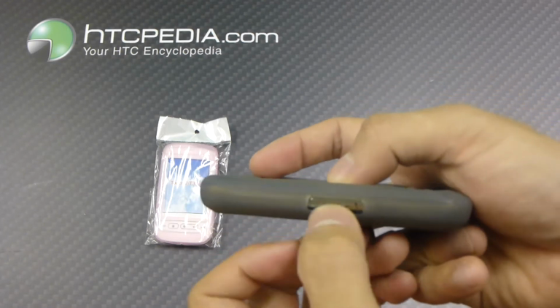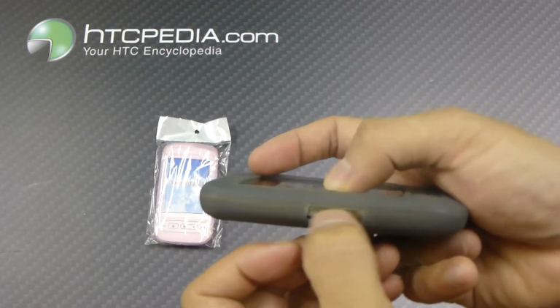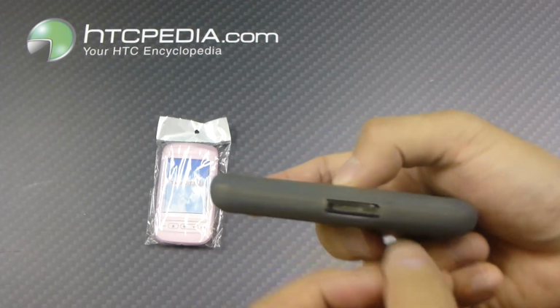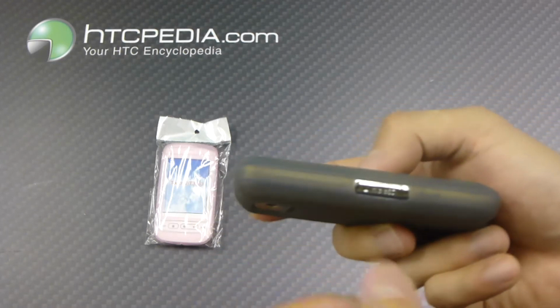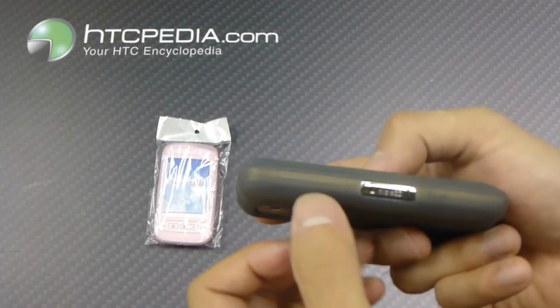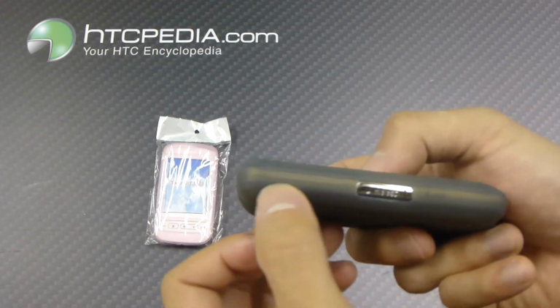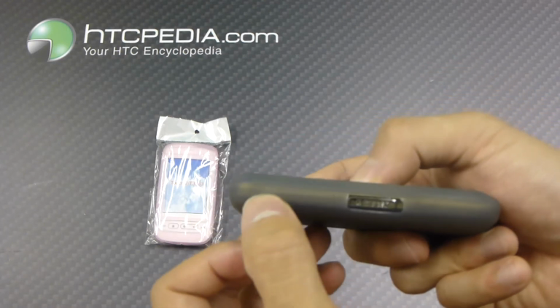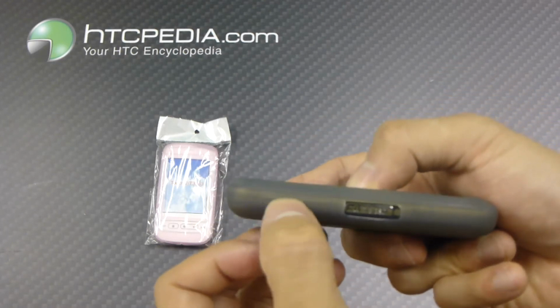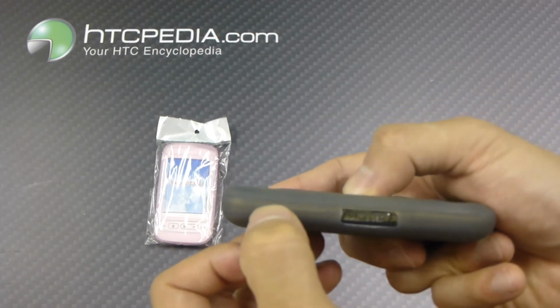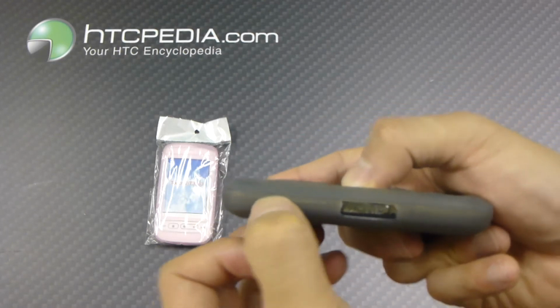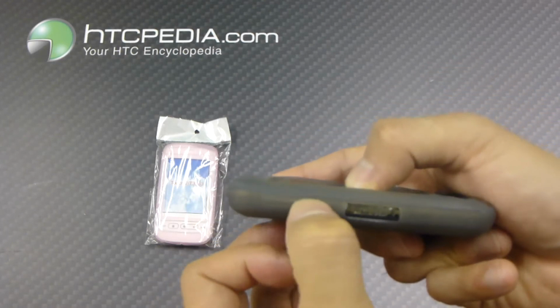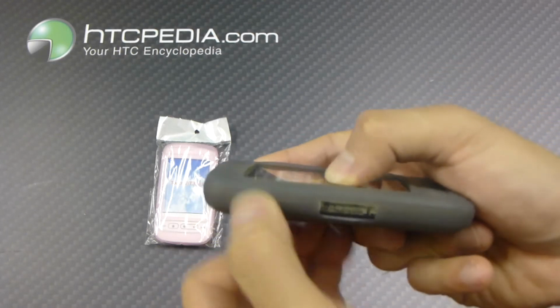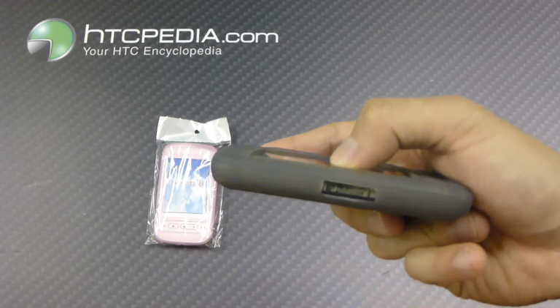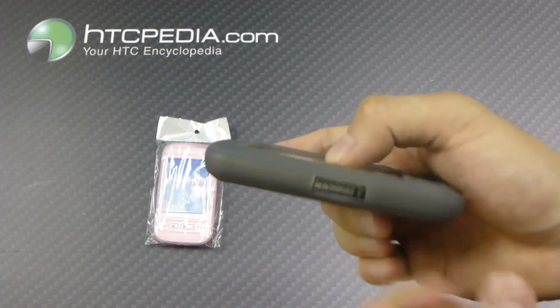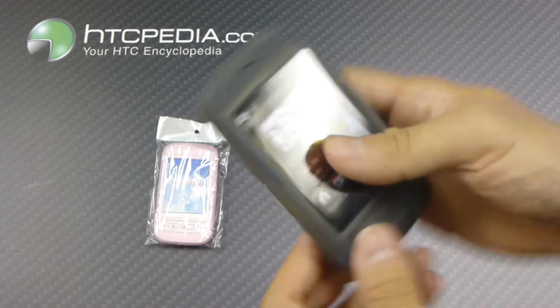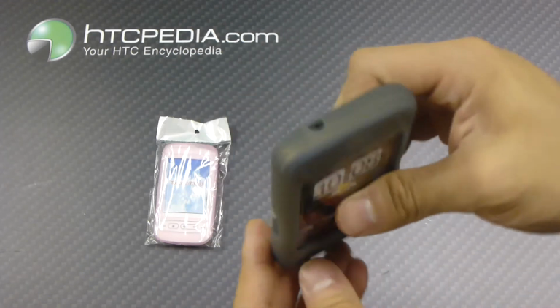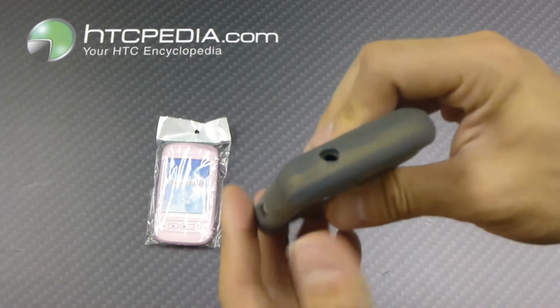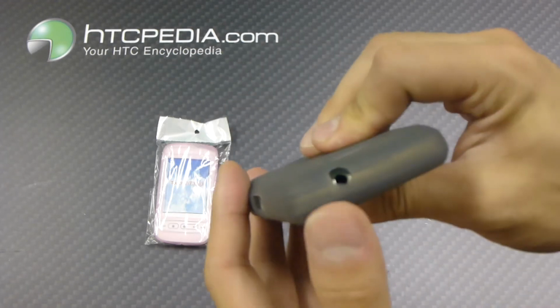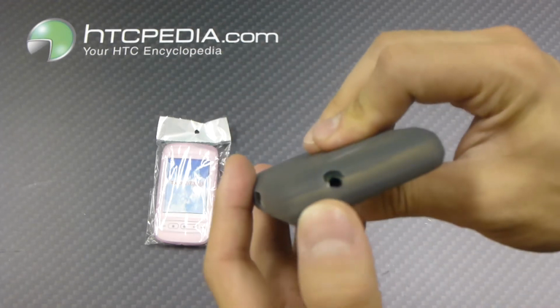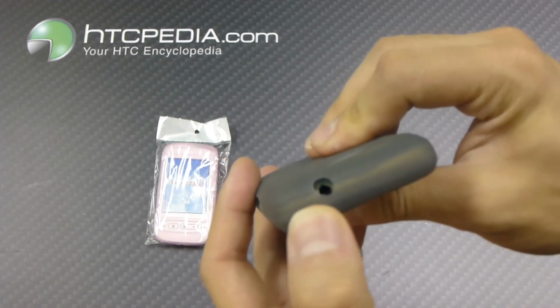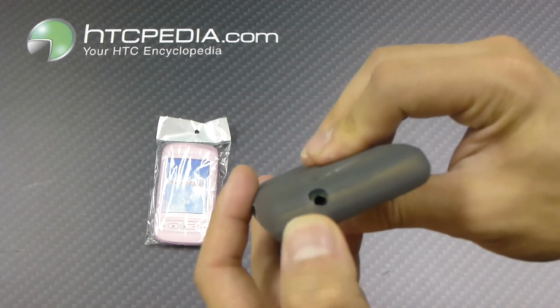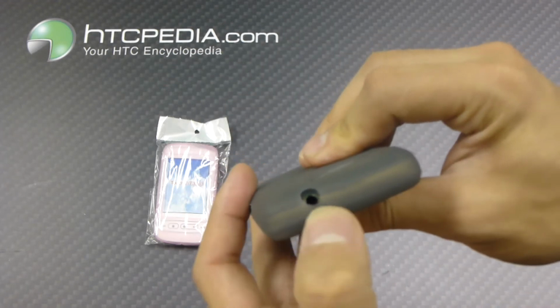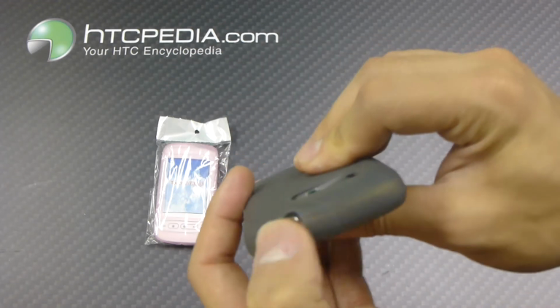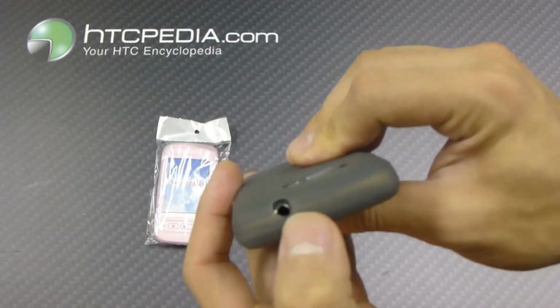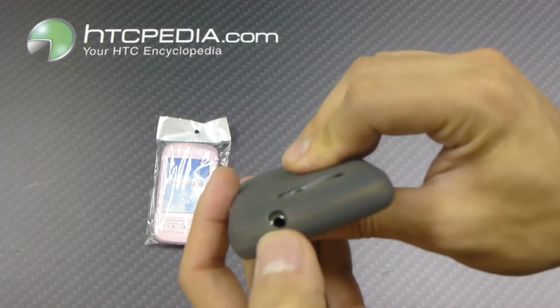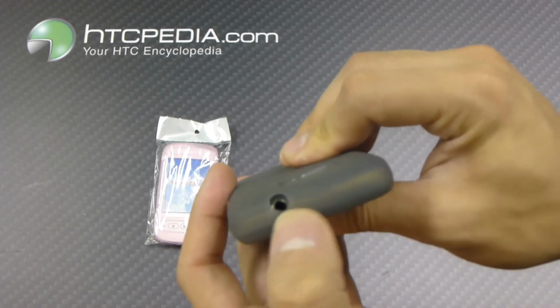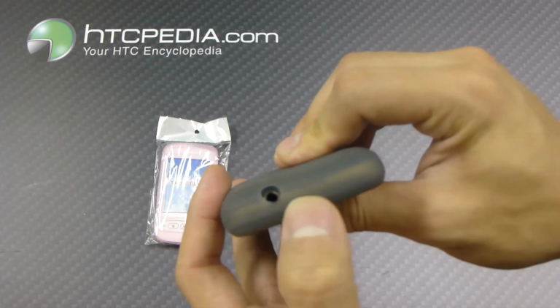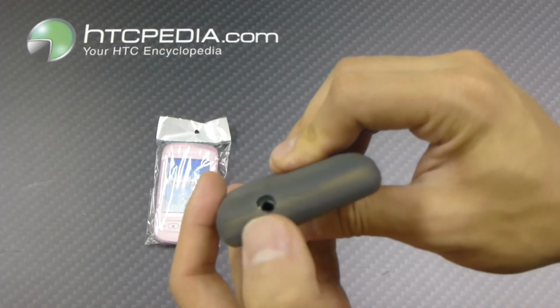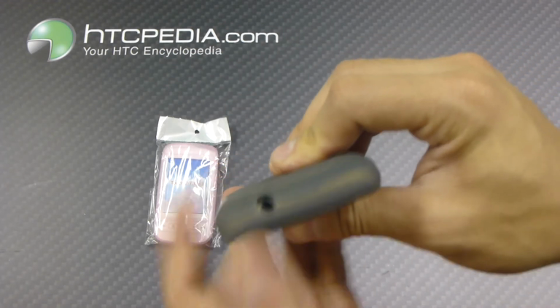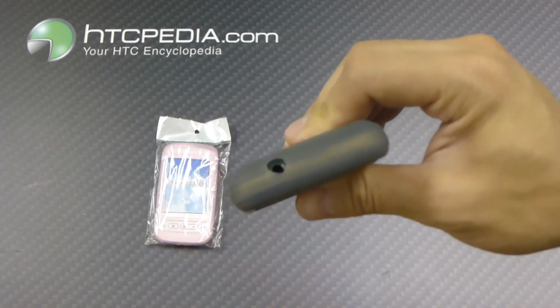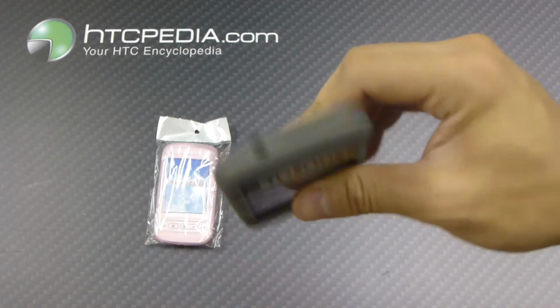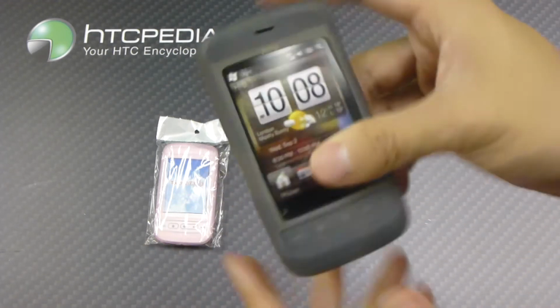The volume rockers are covered, and we have a cutout on top for the headphone jack.